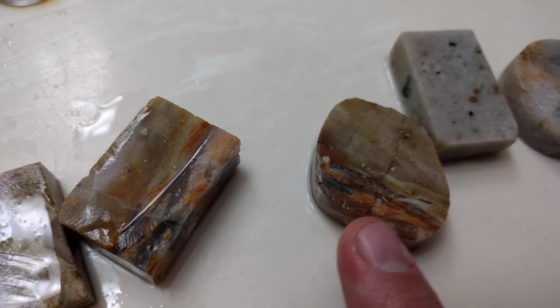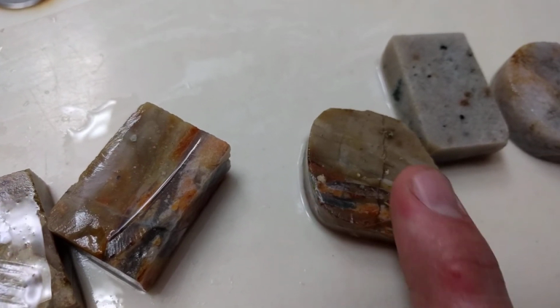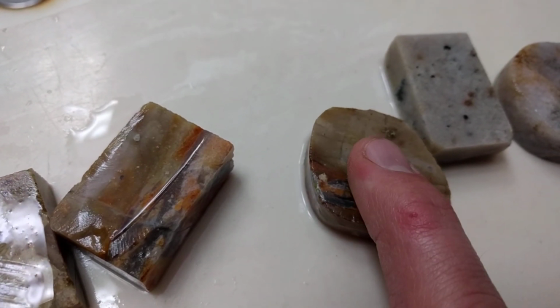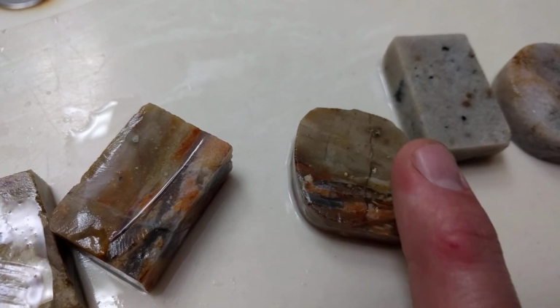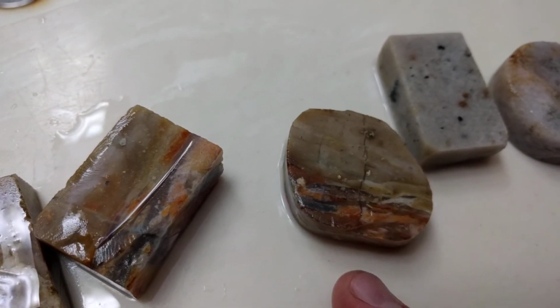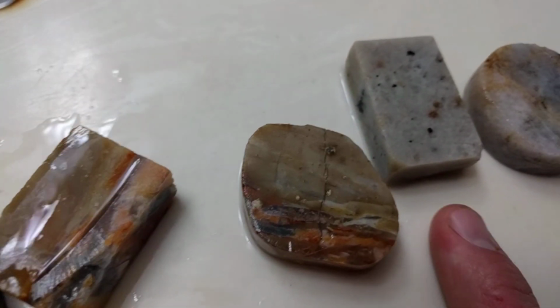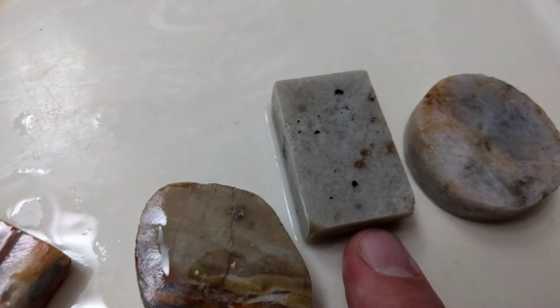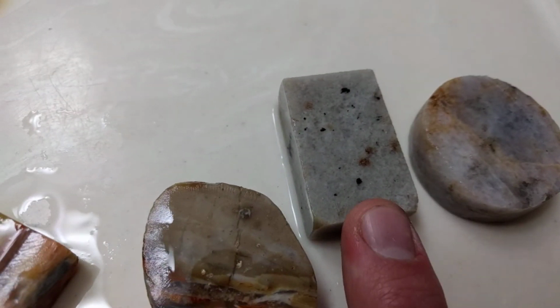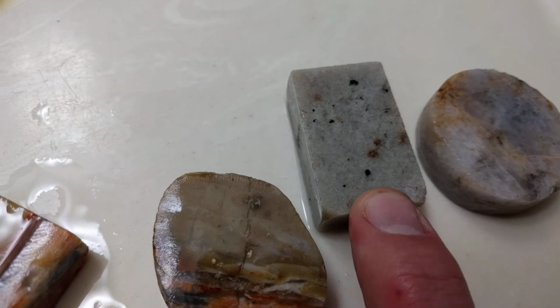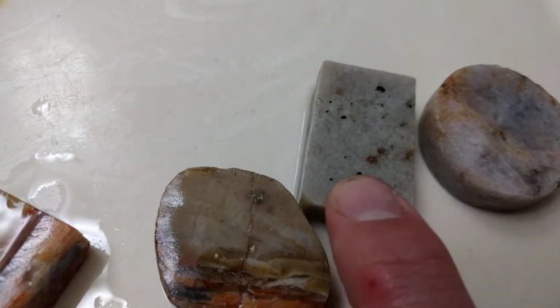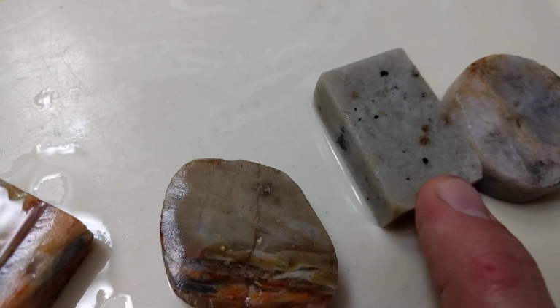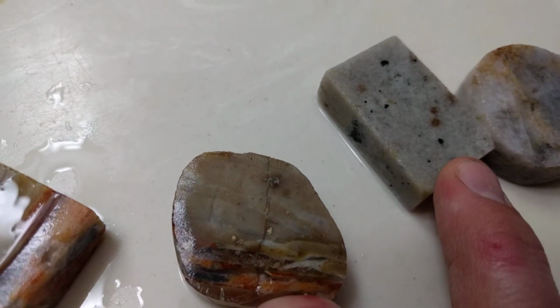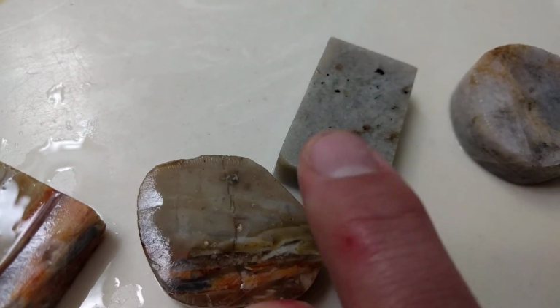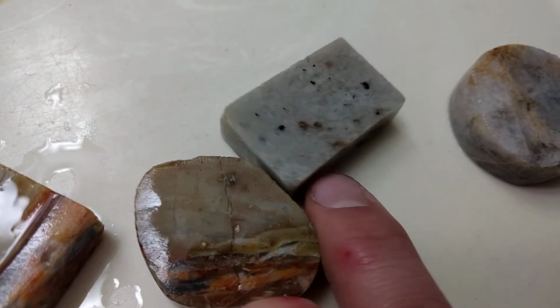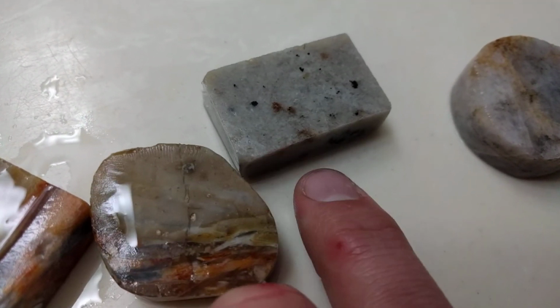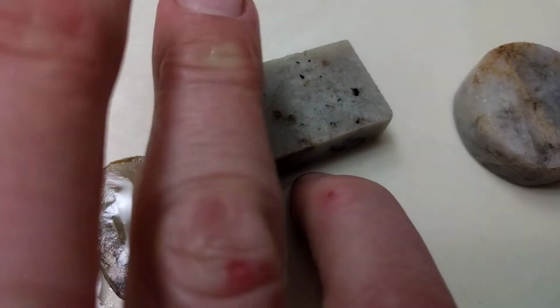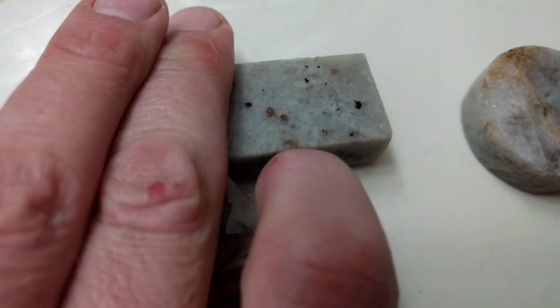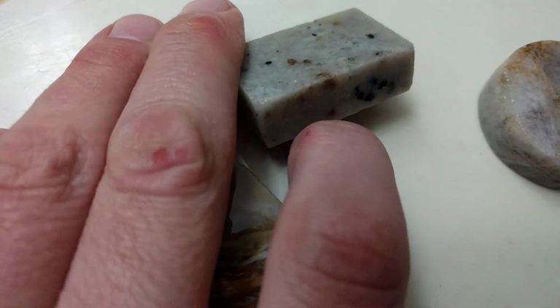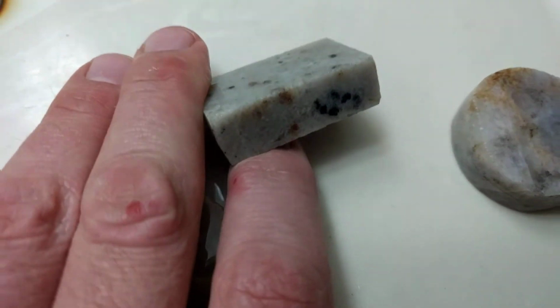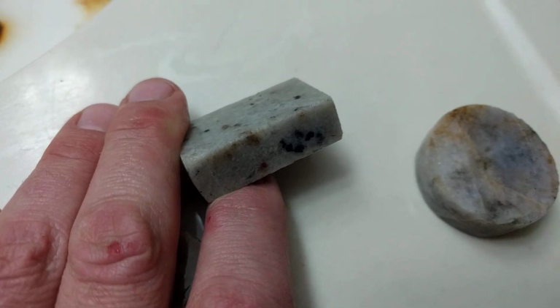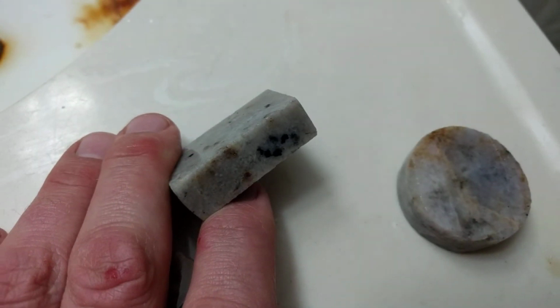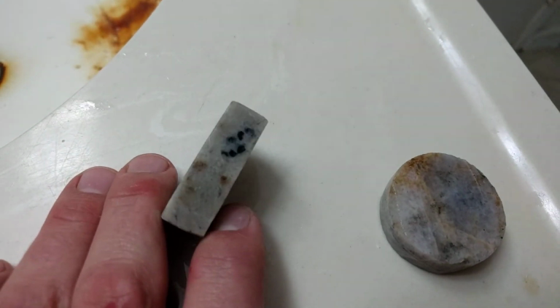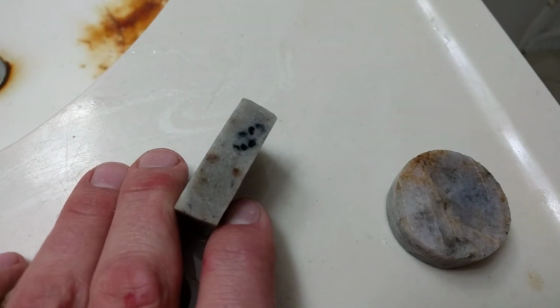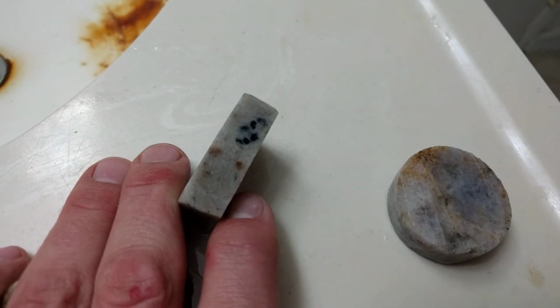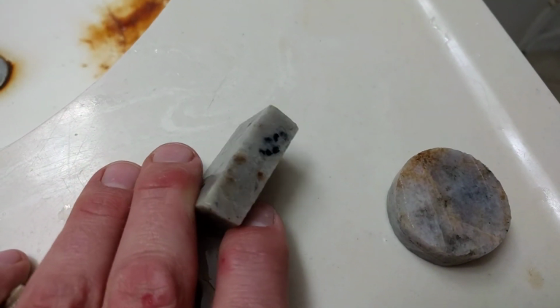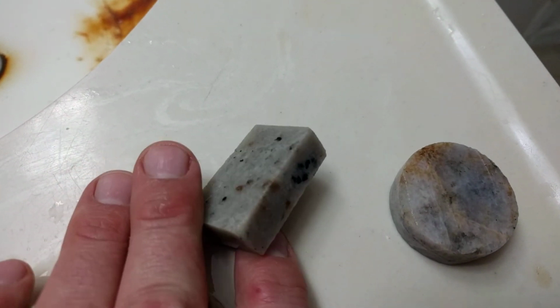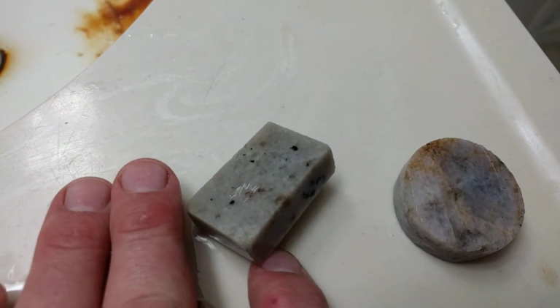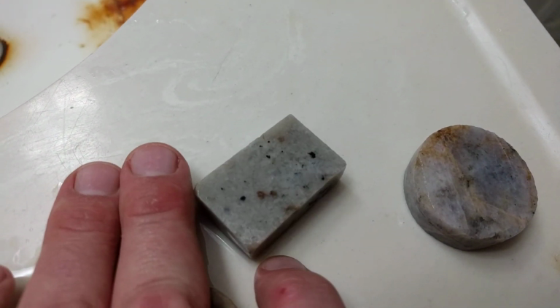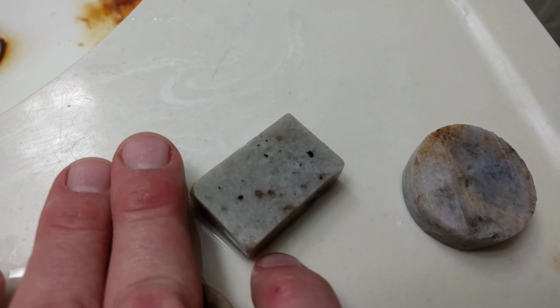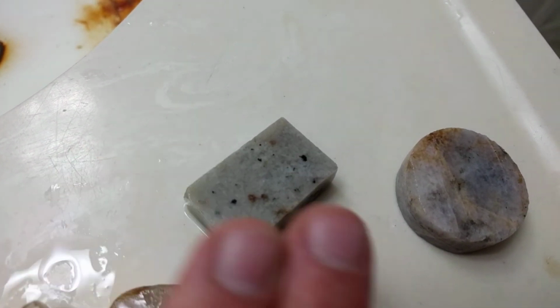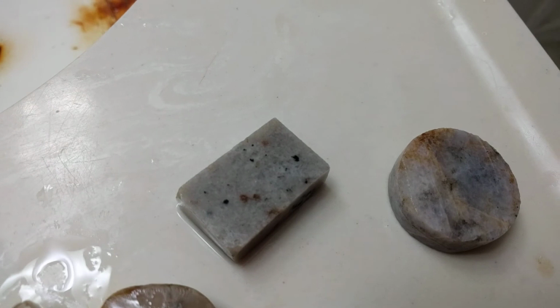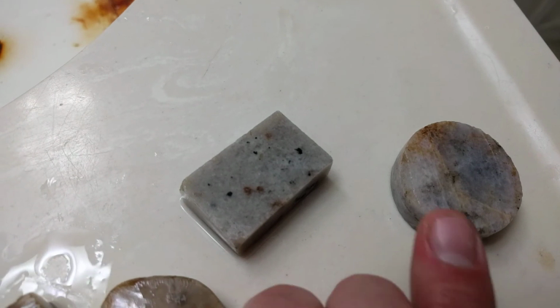It's kind of brecciated, but it's repaired. Garnets, black tourmalines — these are just like a gamble. Sometimes you want it to show up like that, but it ends up on the side. It's okay.